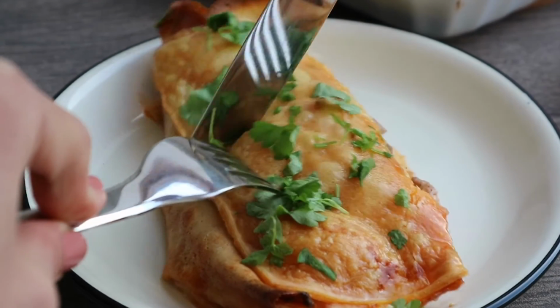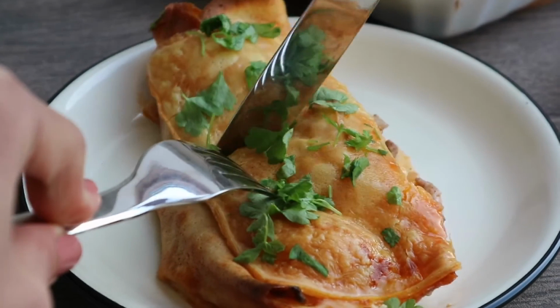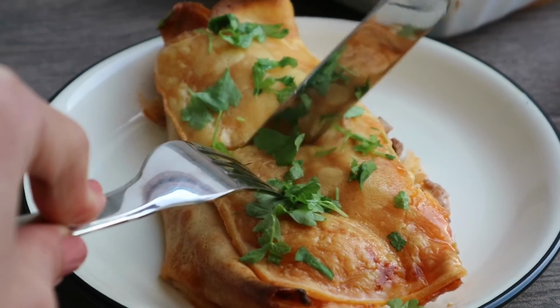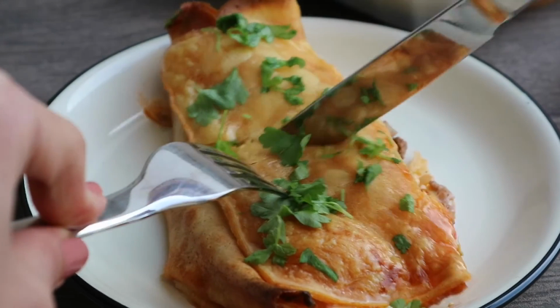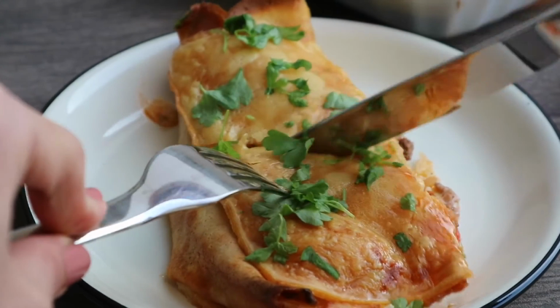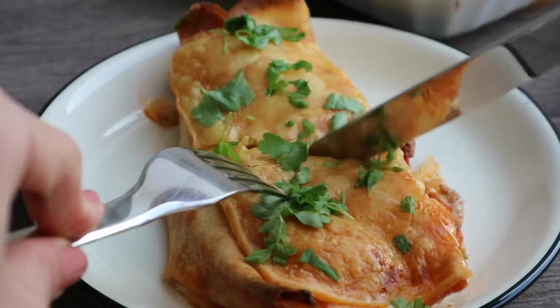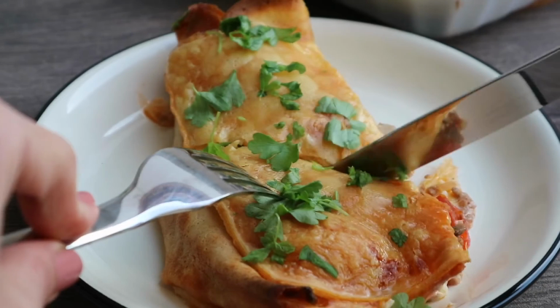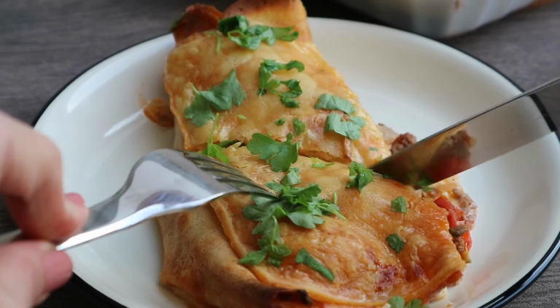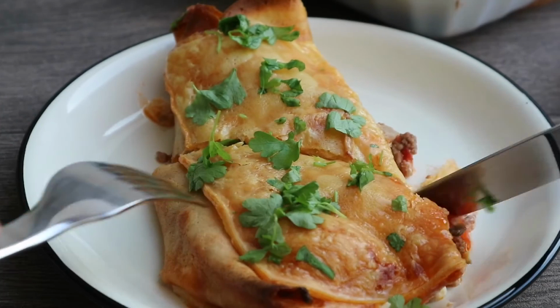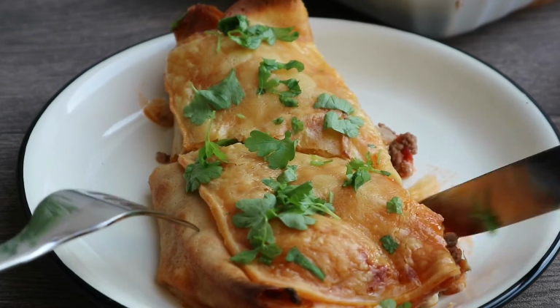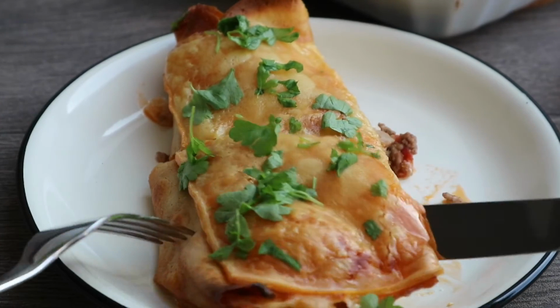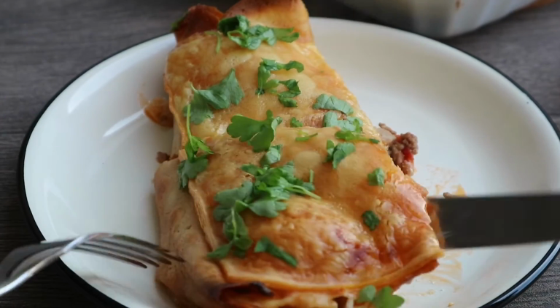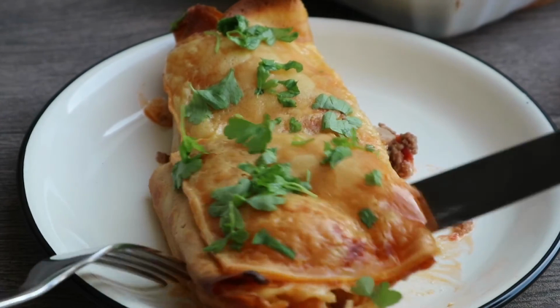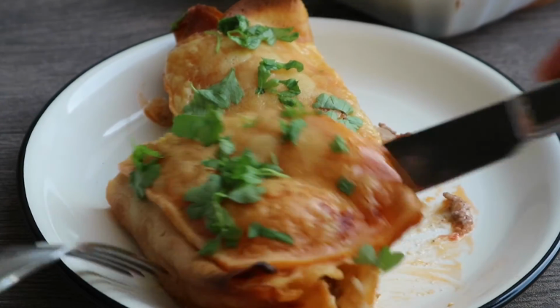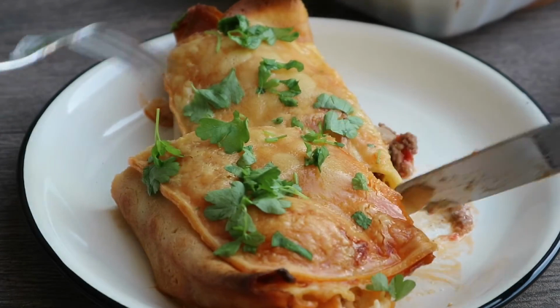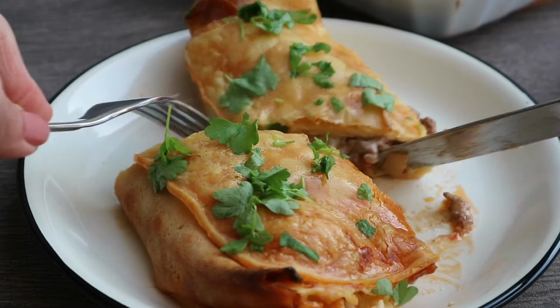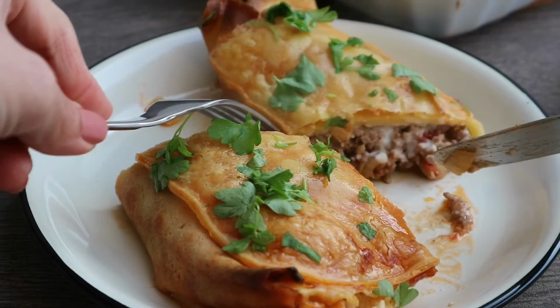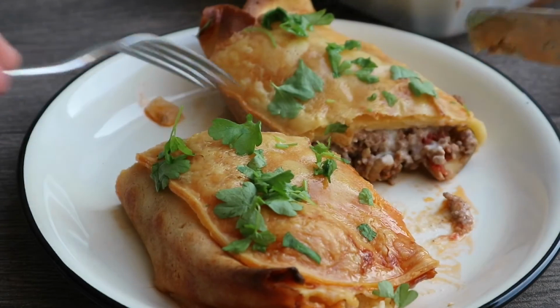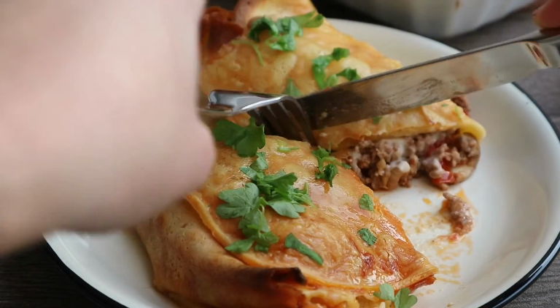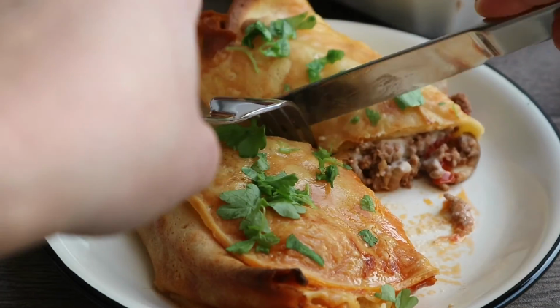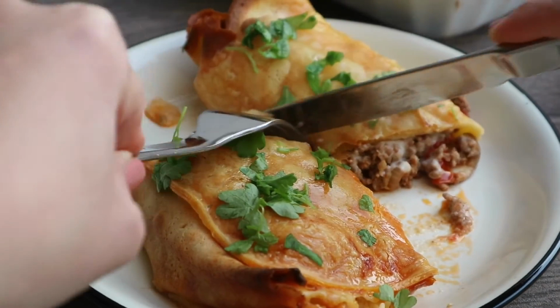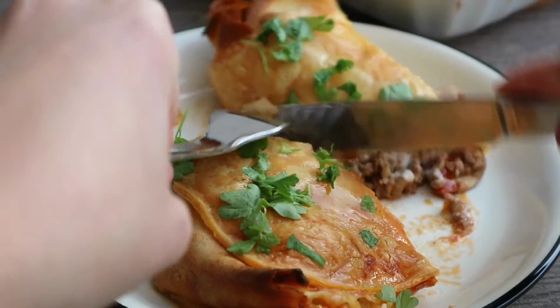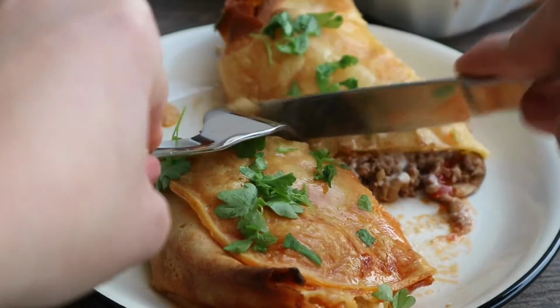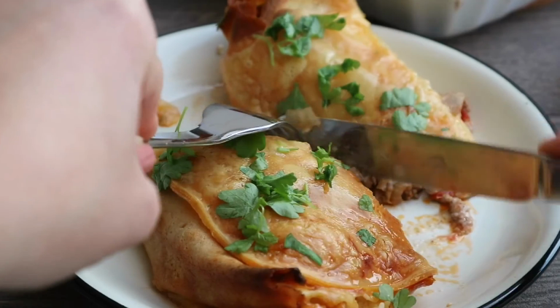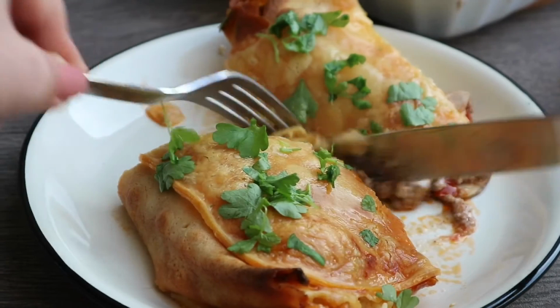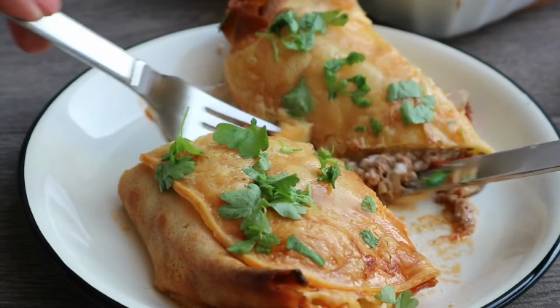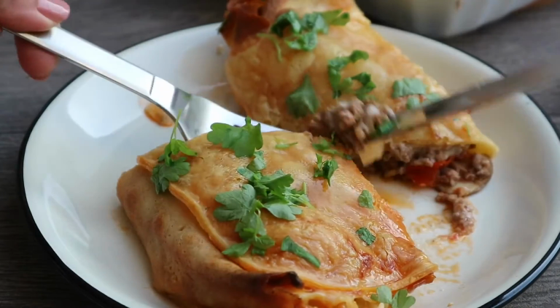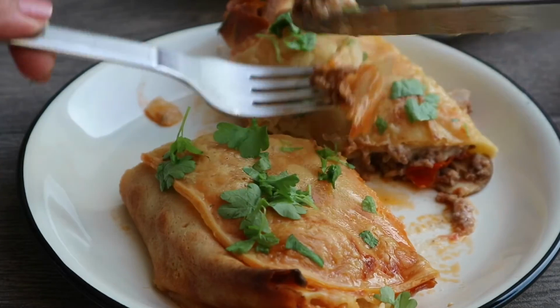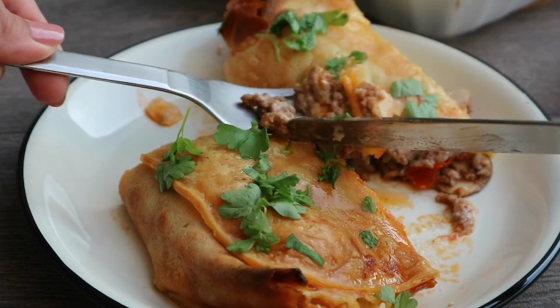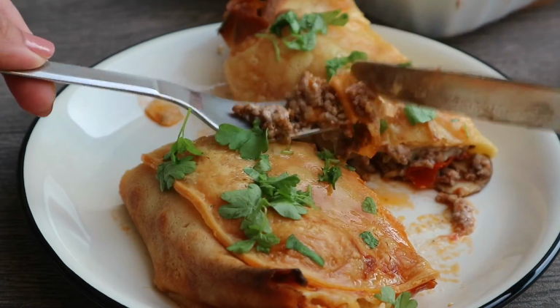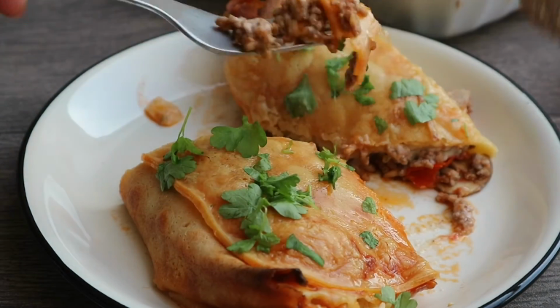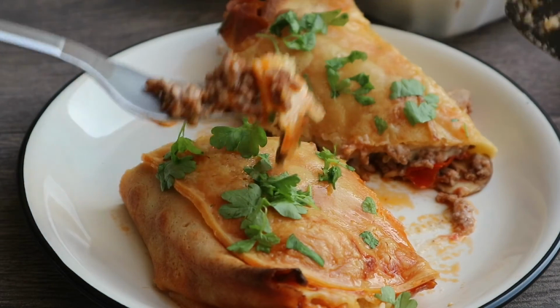Go to LoveThatPie.com for the full recipe description. Thank you guys for watching this video. I hope you like it, and I really appreciate a thumbs up and a subscription to my channel. See you next time, bye!